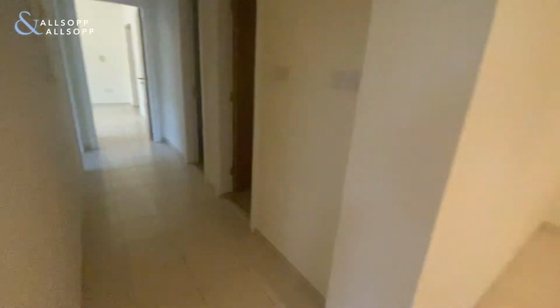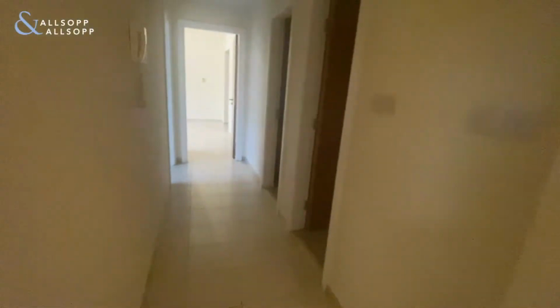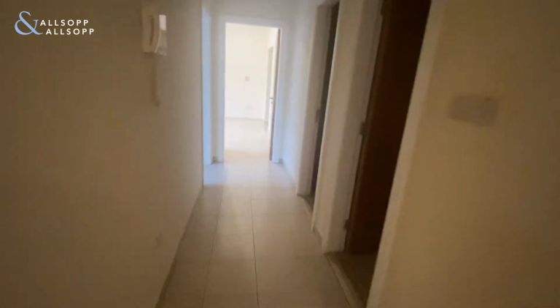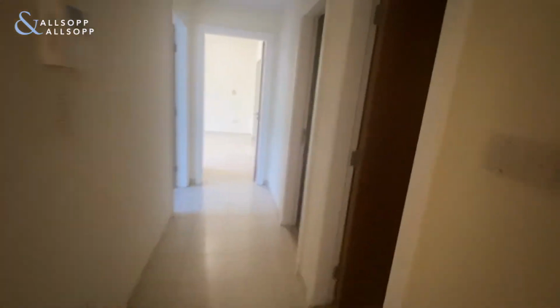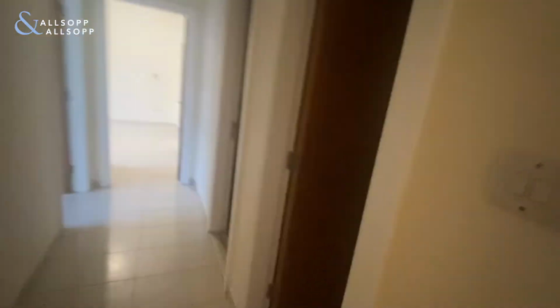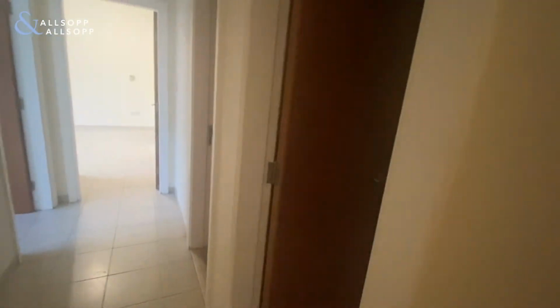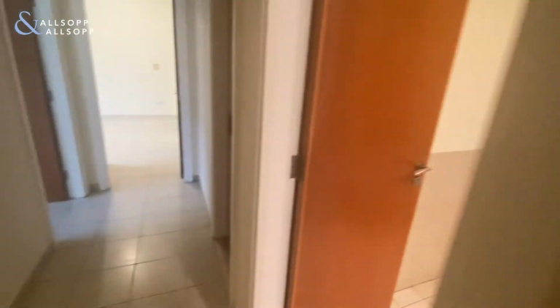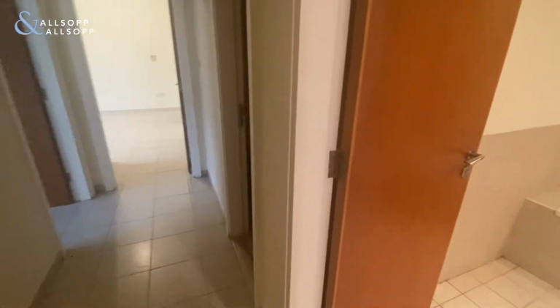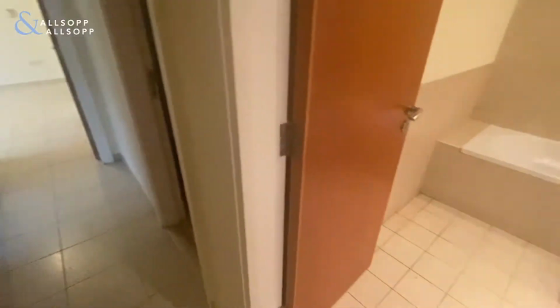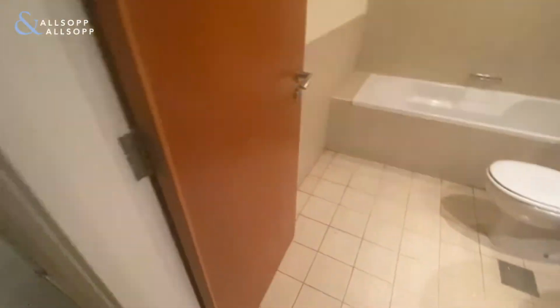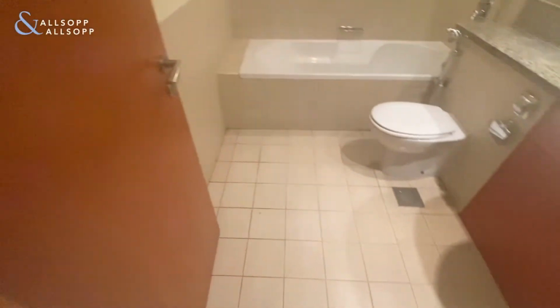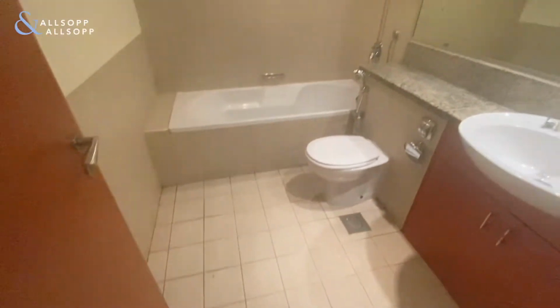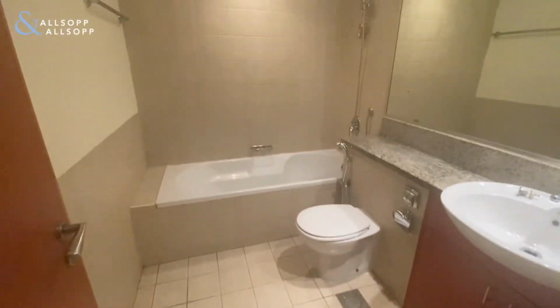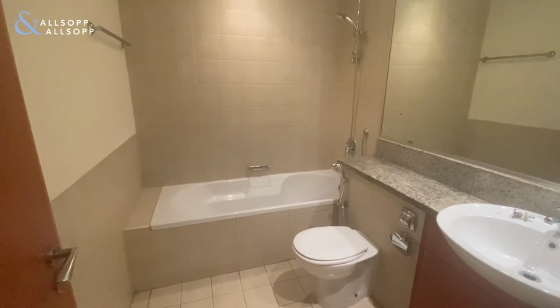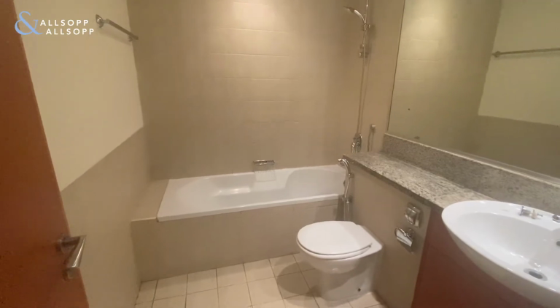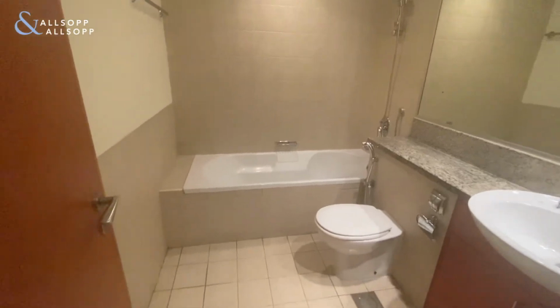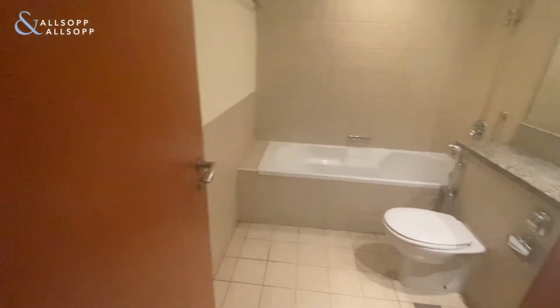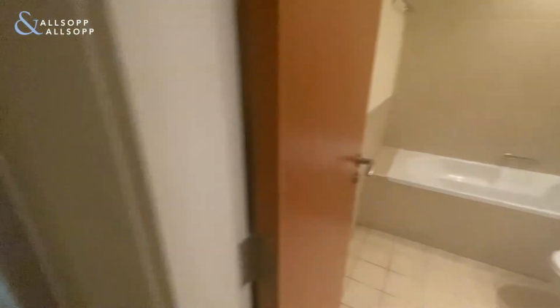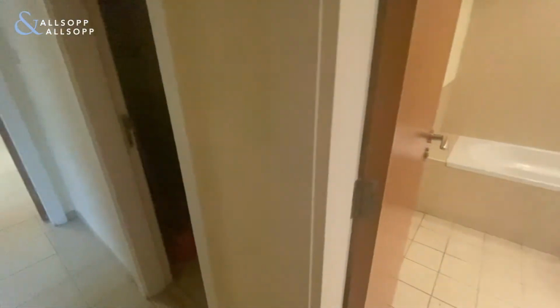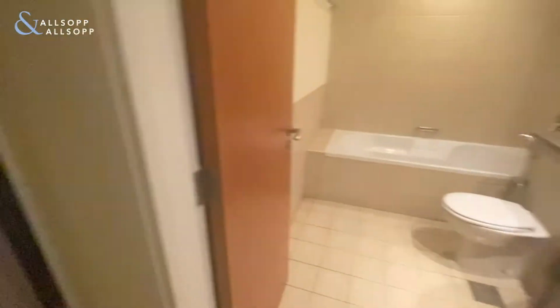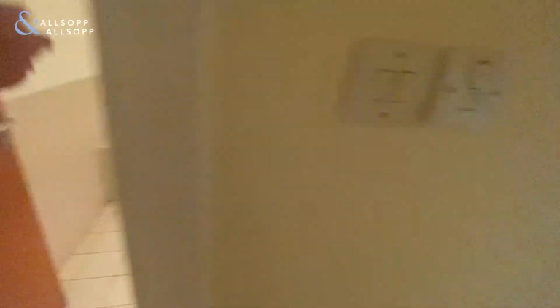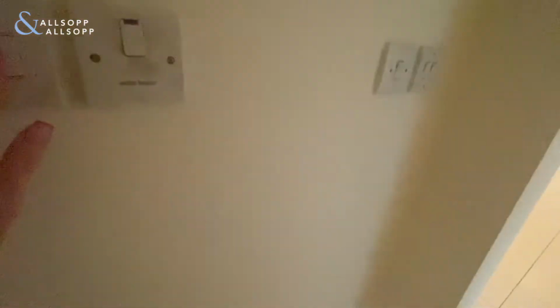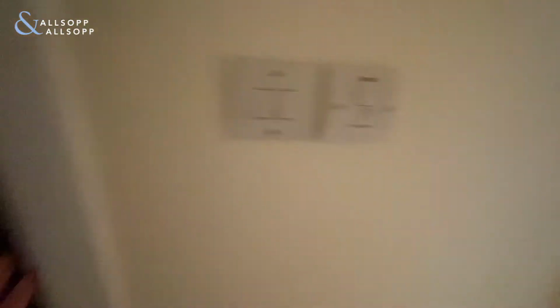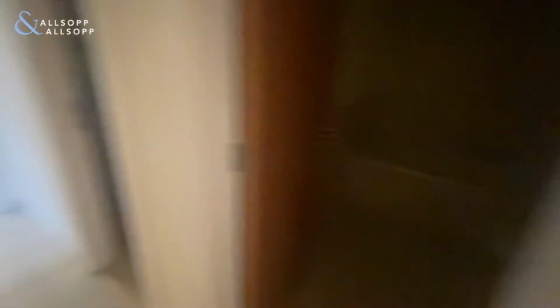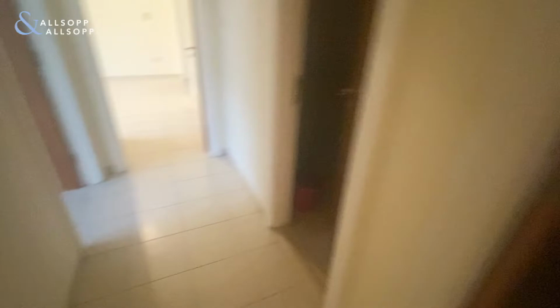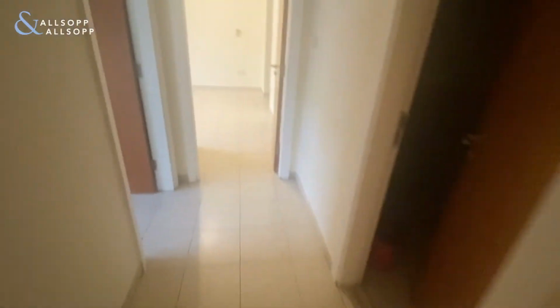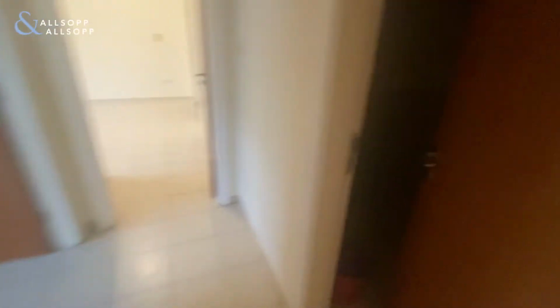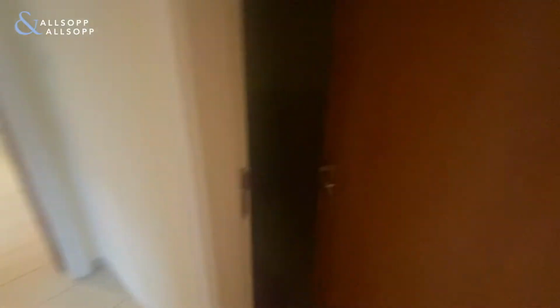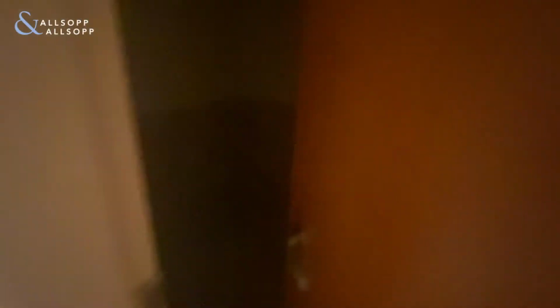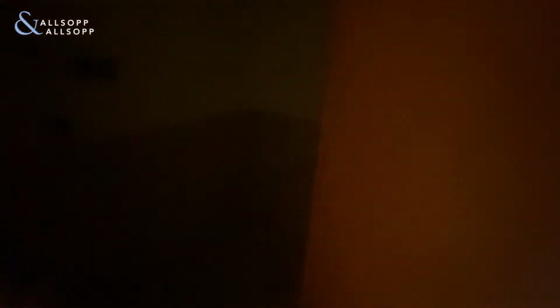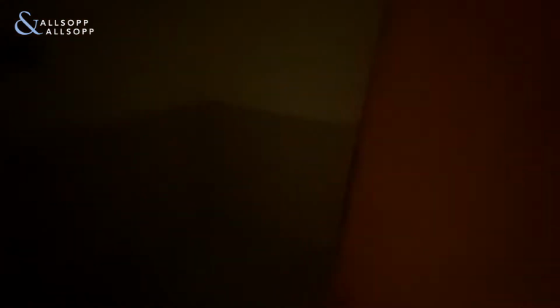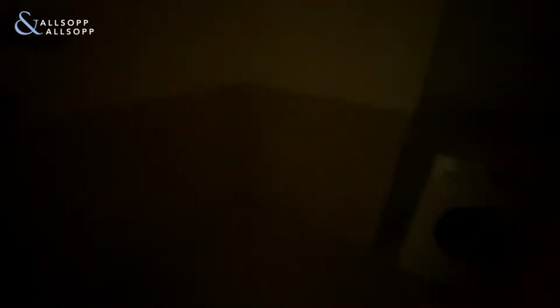As we go further into the apartment to the right hand side, you have the communal bathroom, which can be shared by the second two bedrooms or used for guests. Just next door we have the utility room.